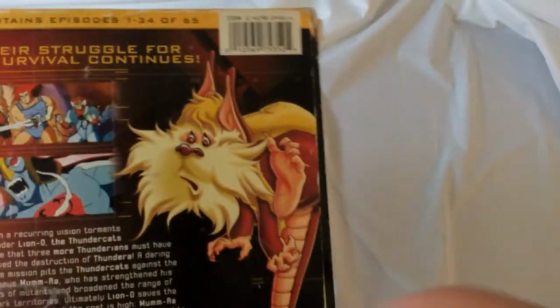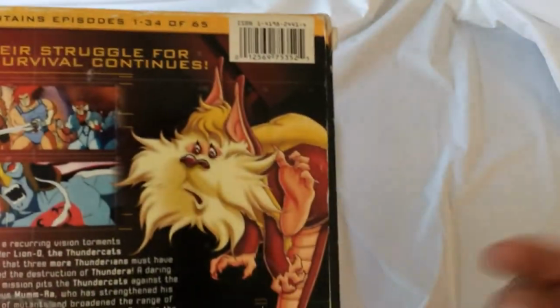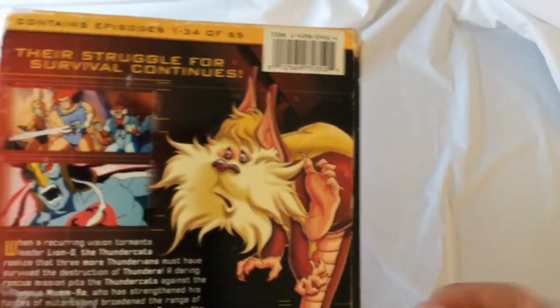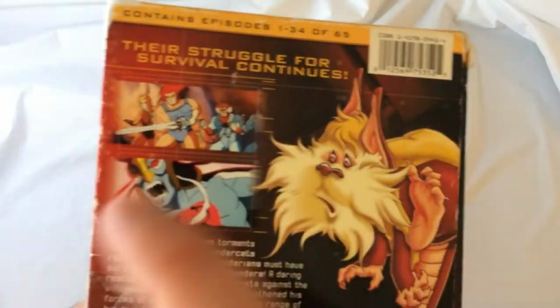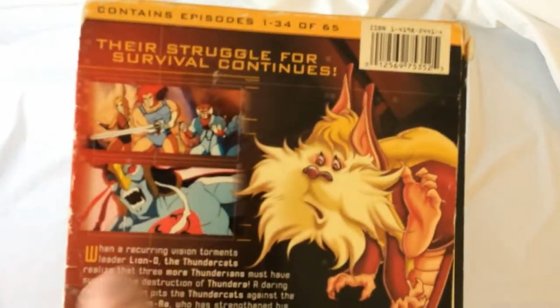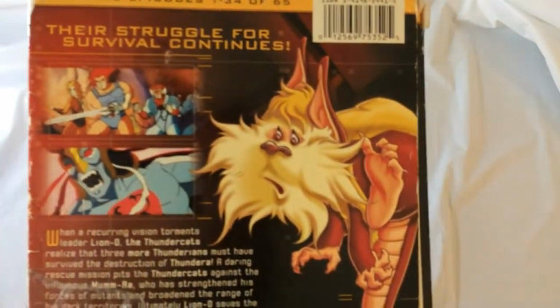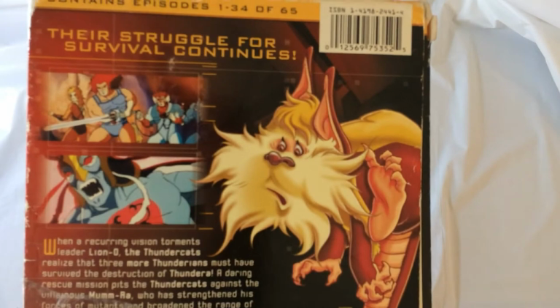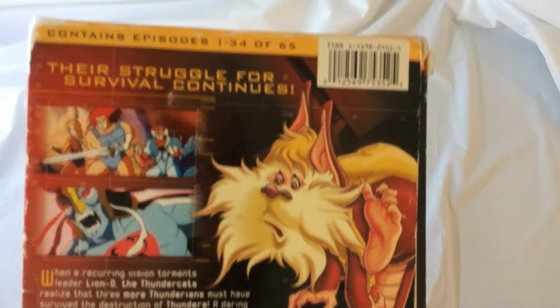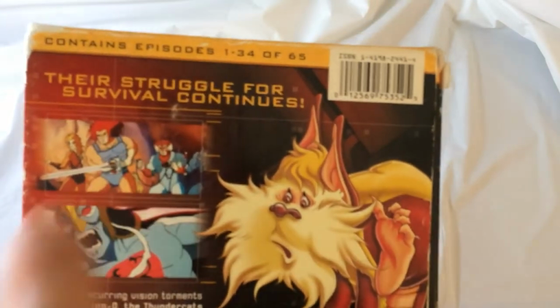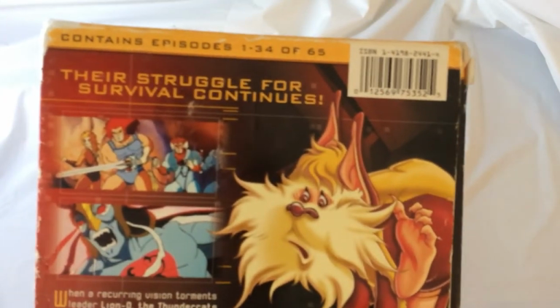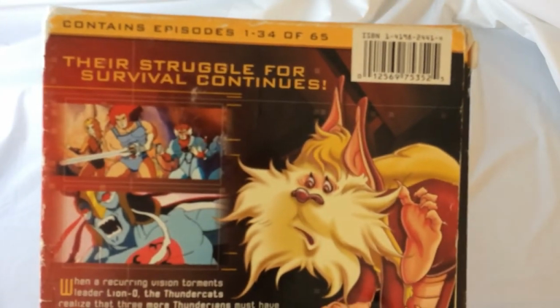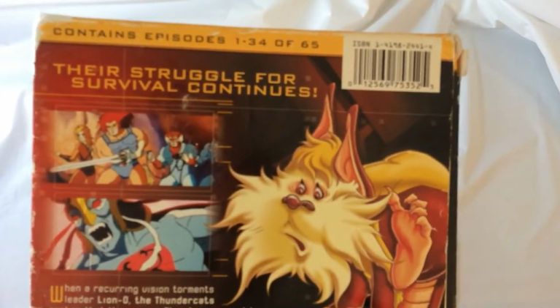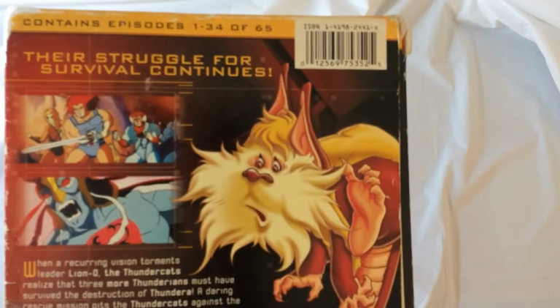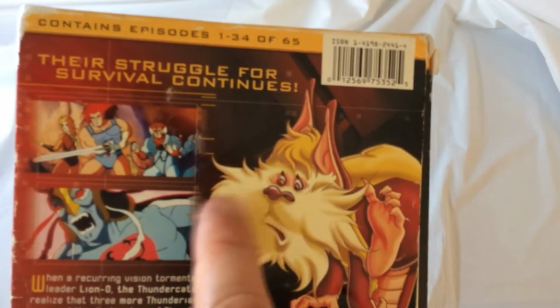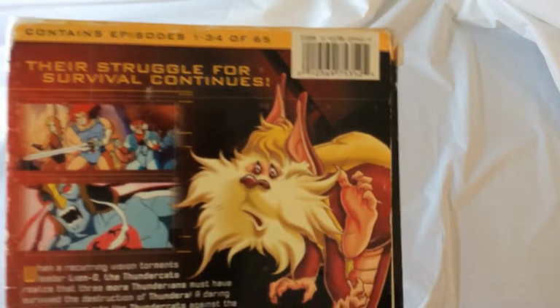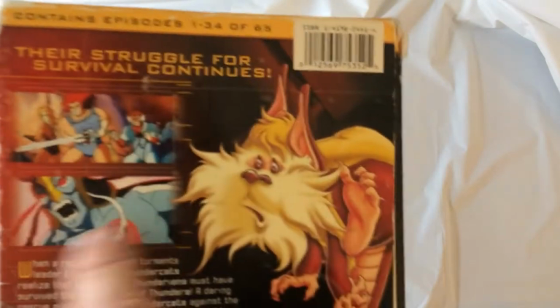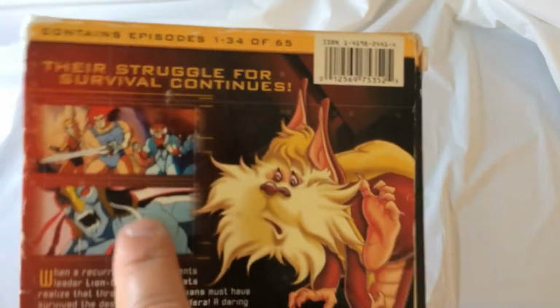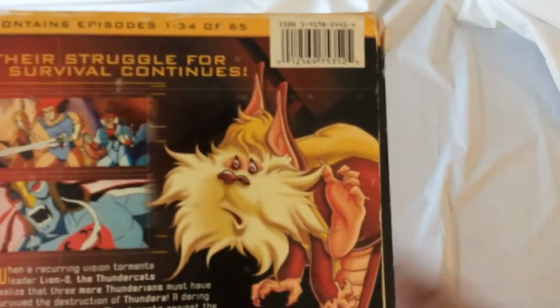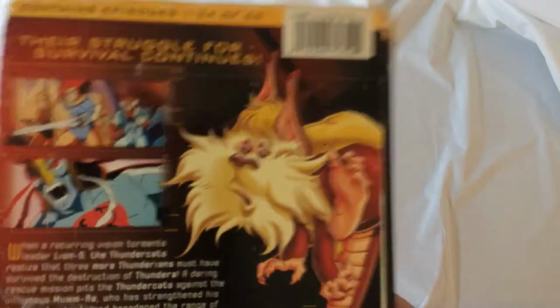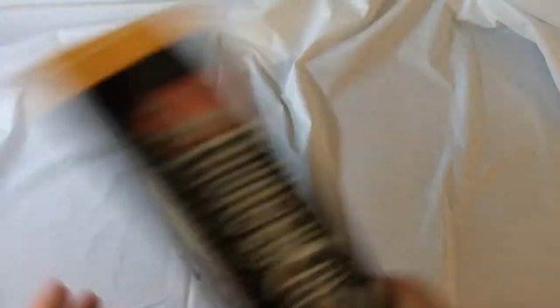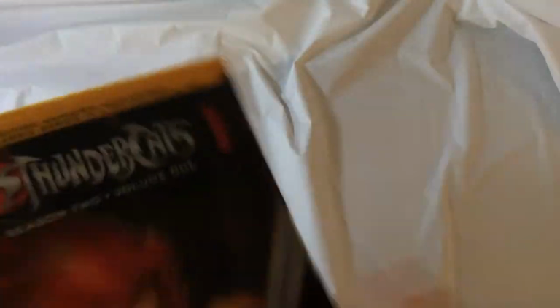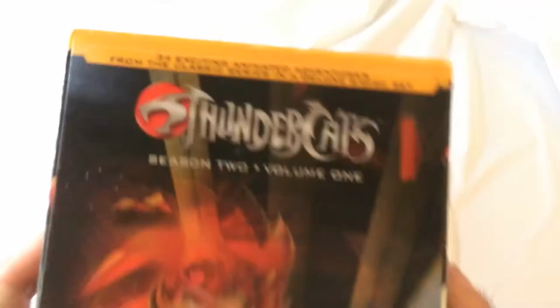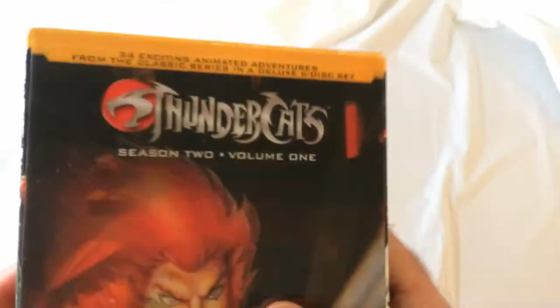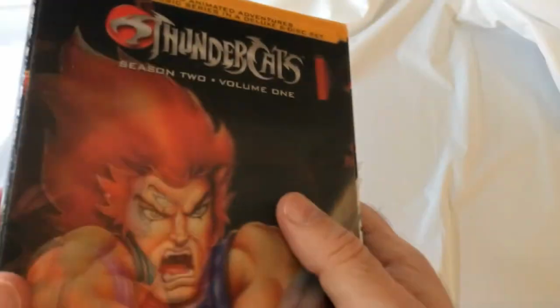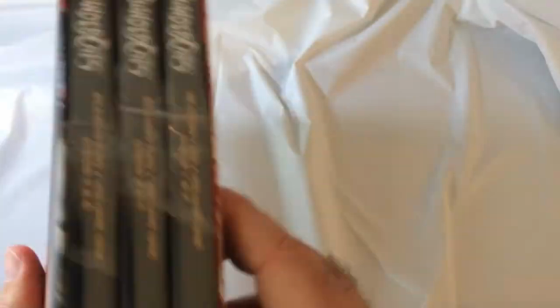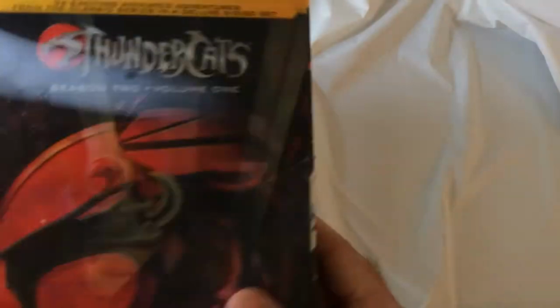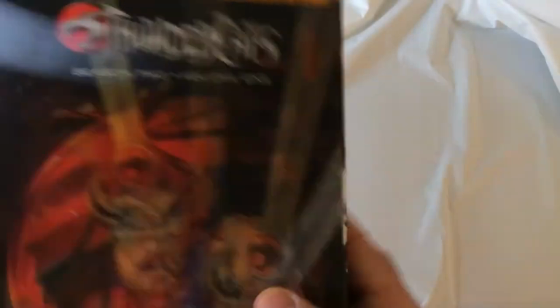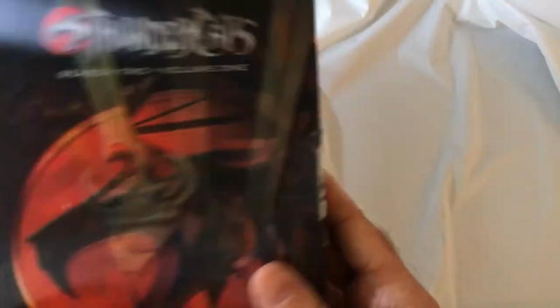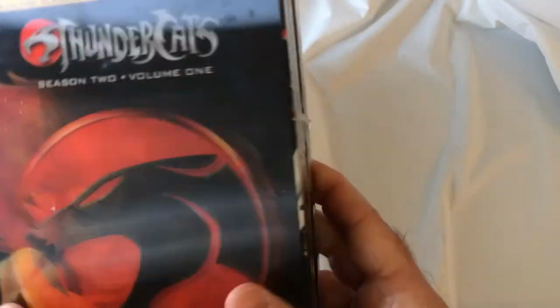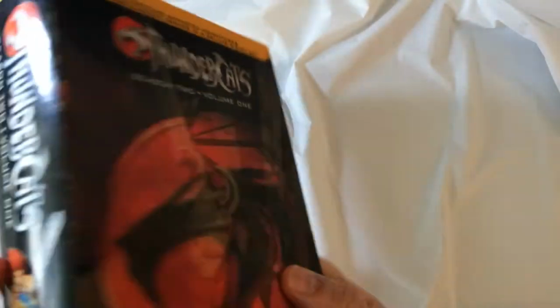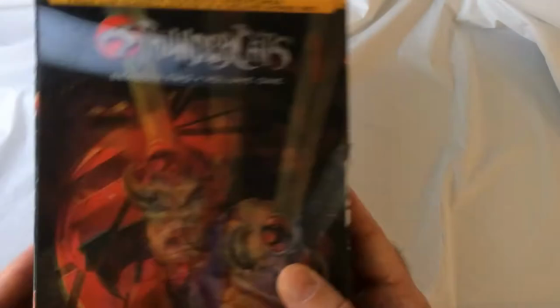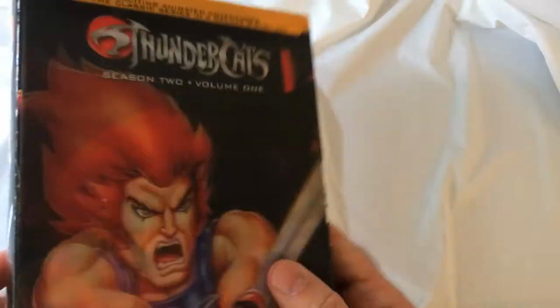Stupid Snarf. Mumra — Thundercats technically invaded Mumra's home world, just started running amok, but somehow they're the good guys. I don't know.